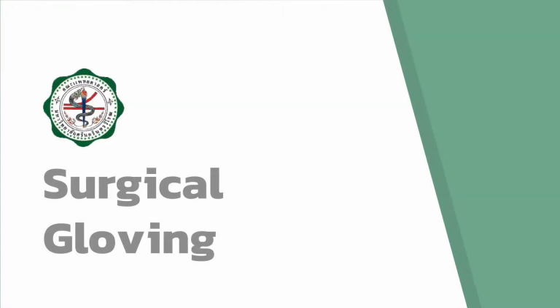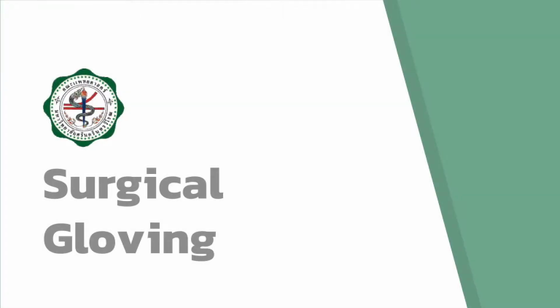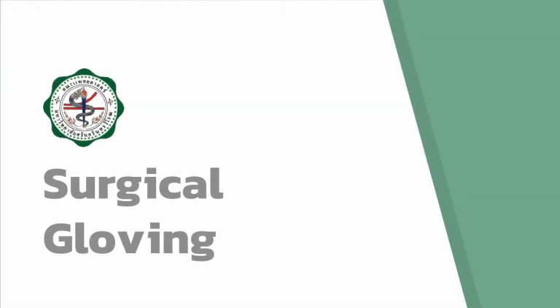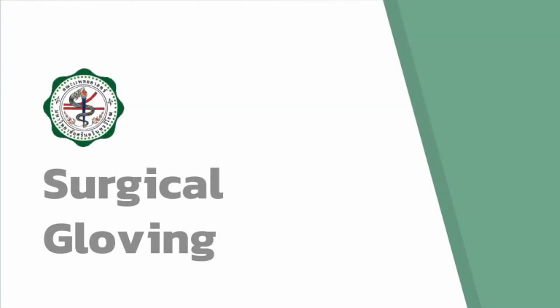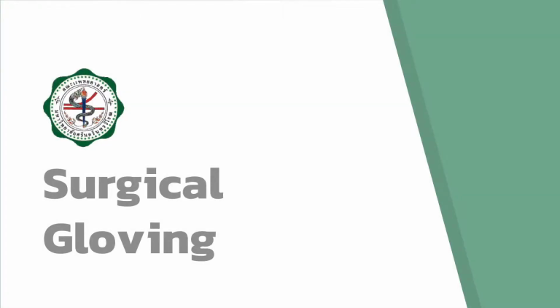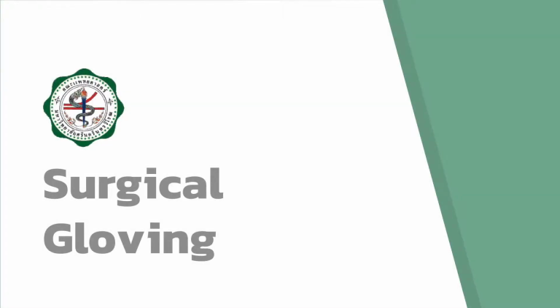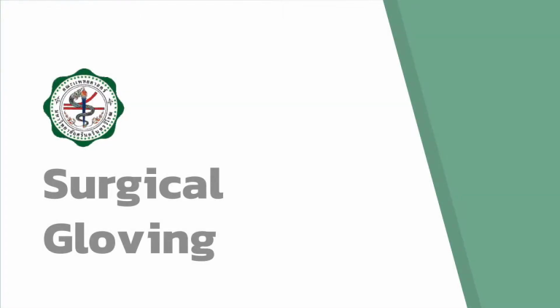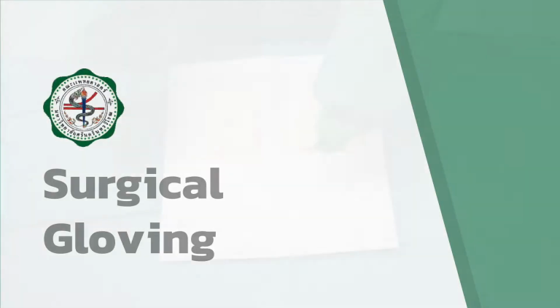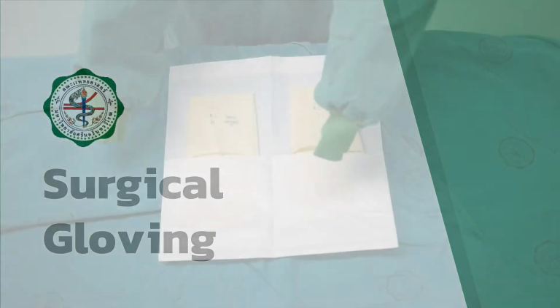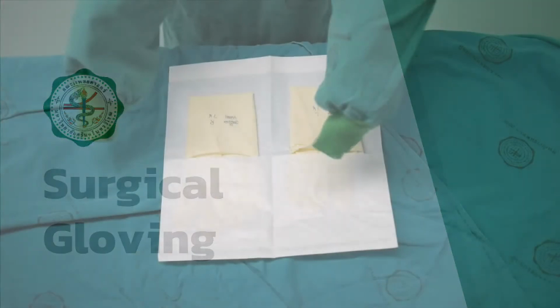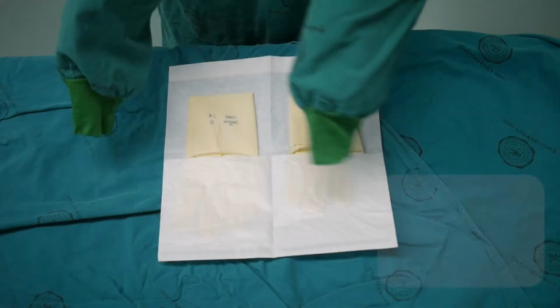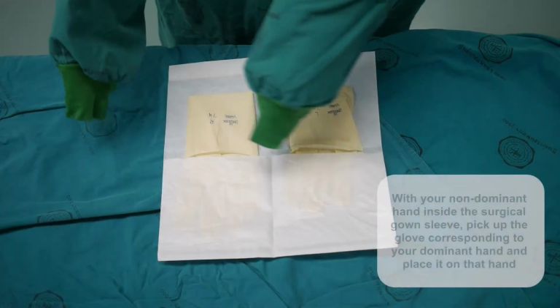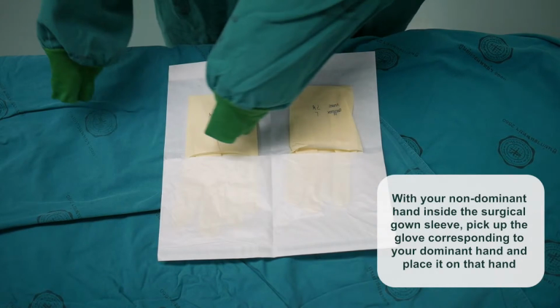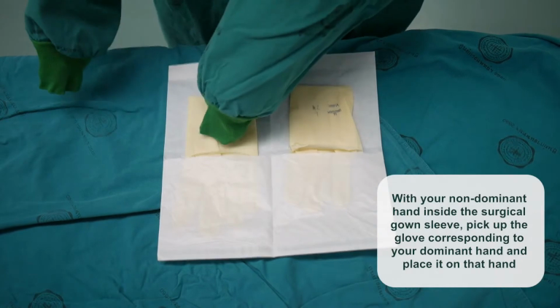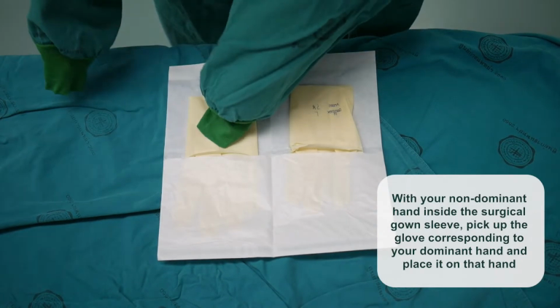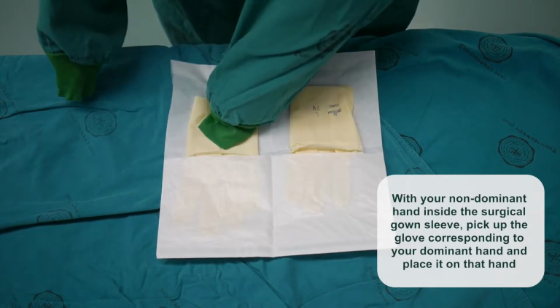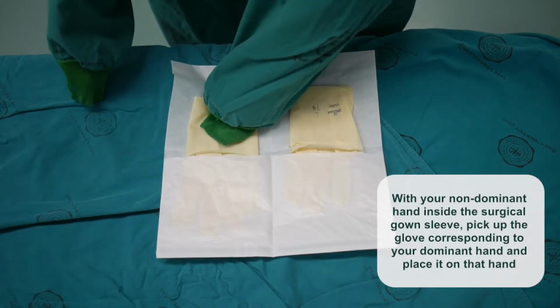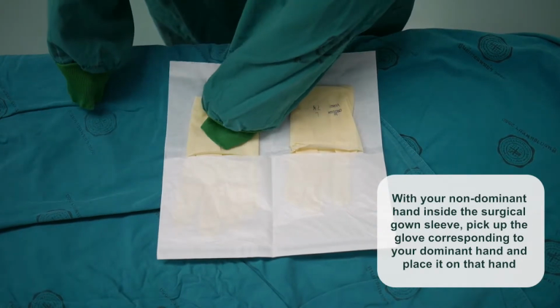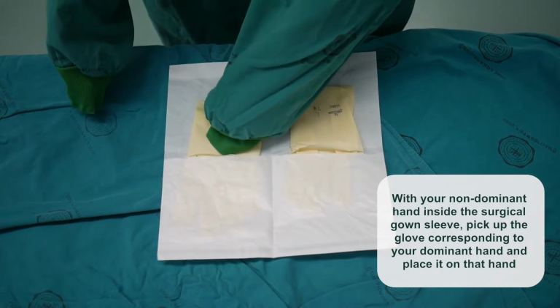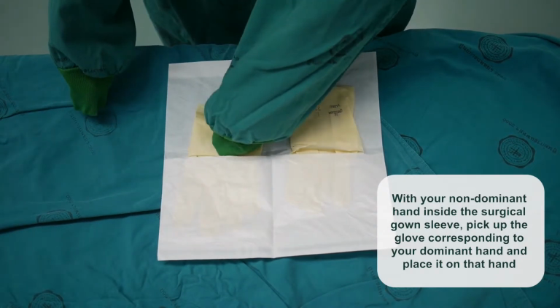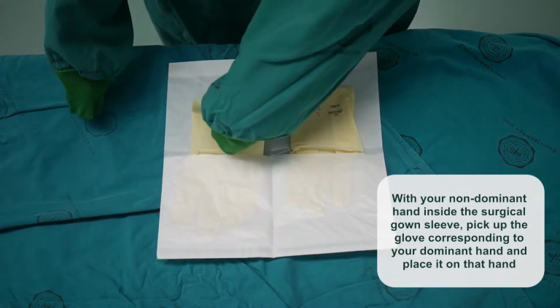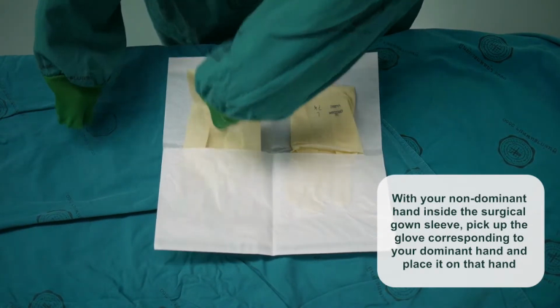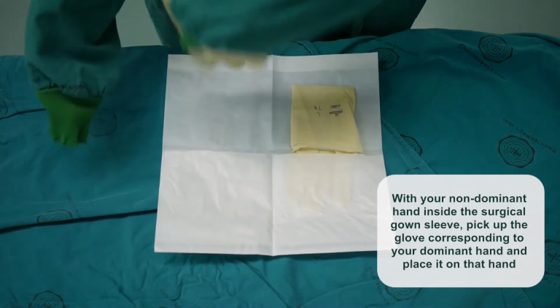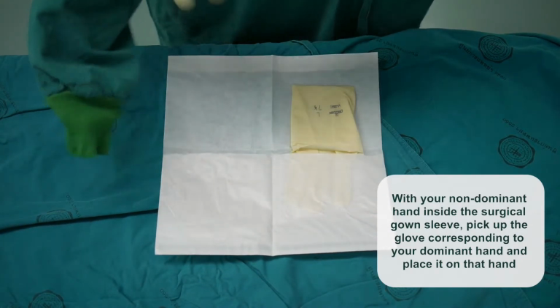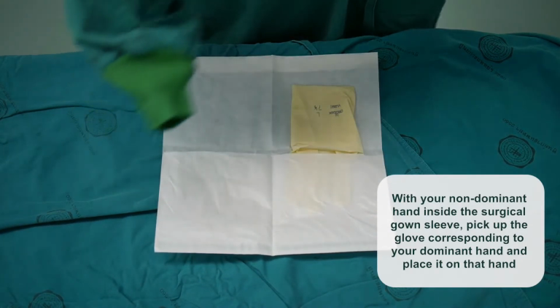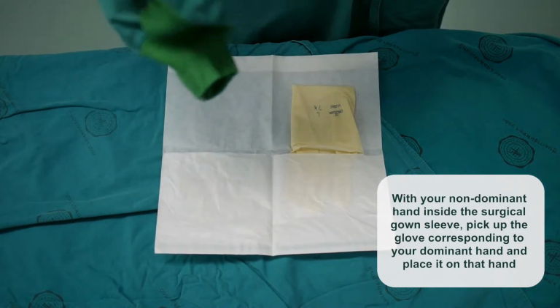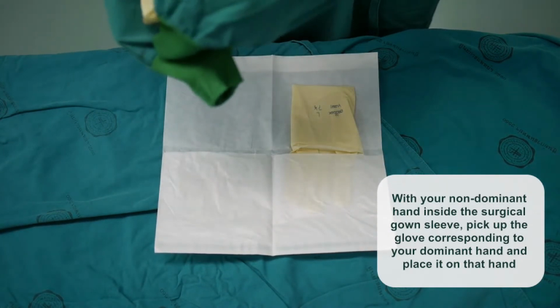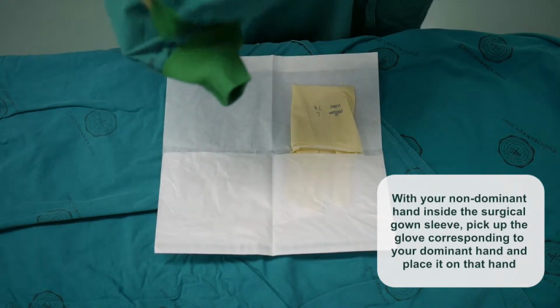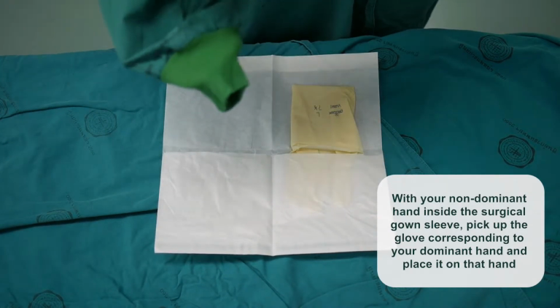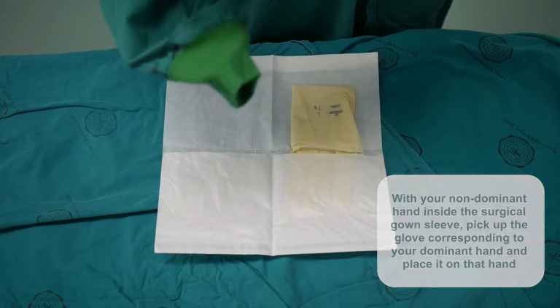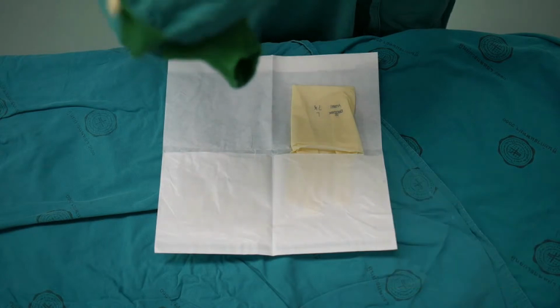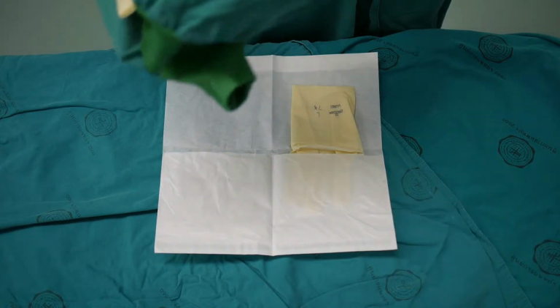Surgical Gloving. With your non-dominant hand inside the surgical gown sleeve, pick up the glove corresponding to your dominant hand and place it on that hand as shown.